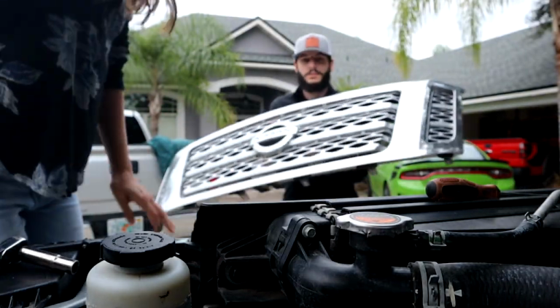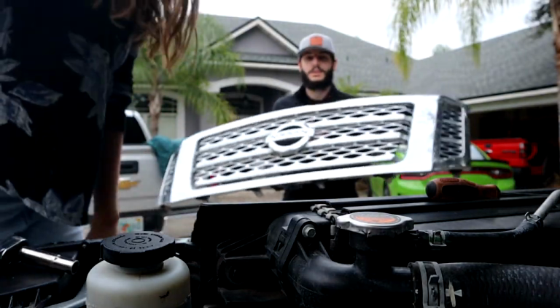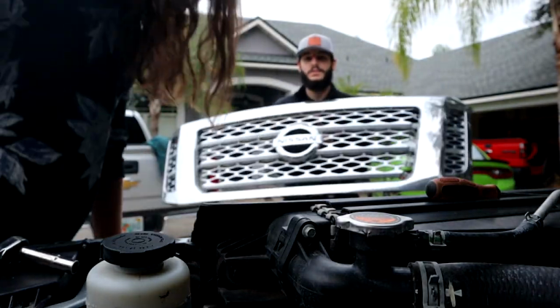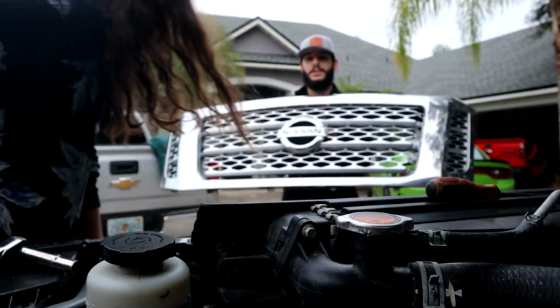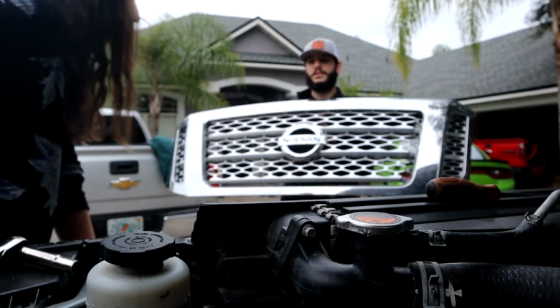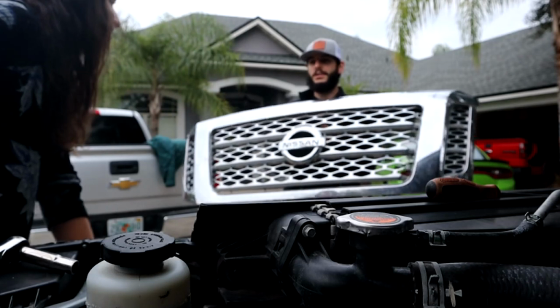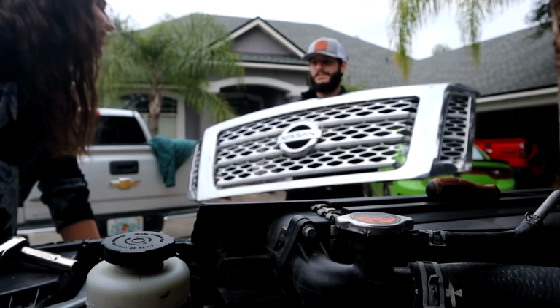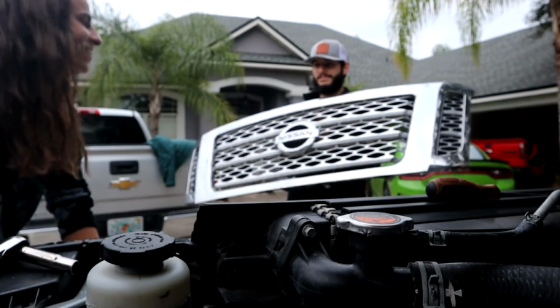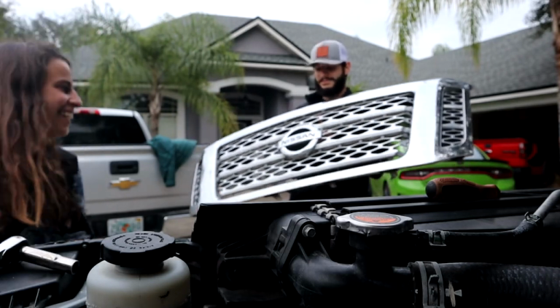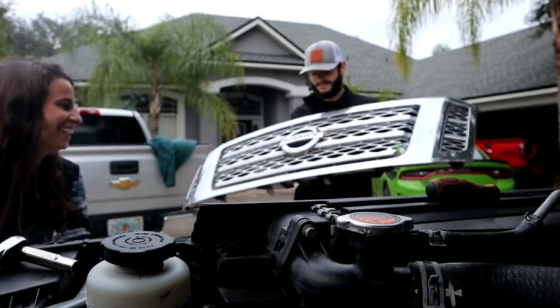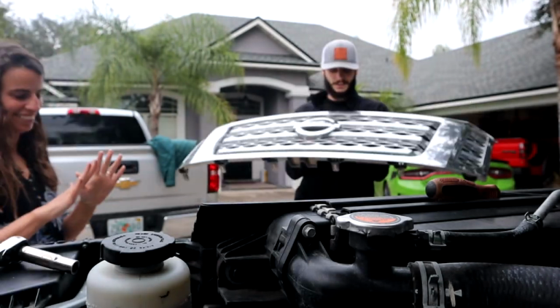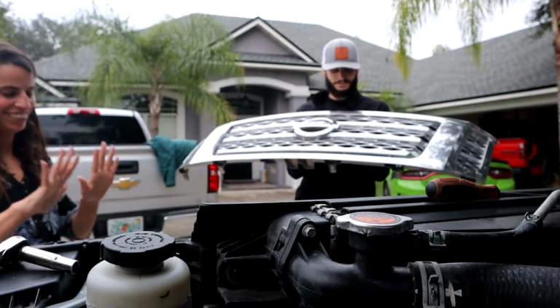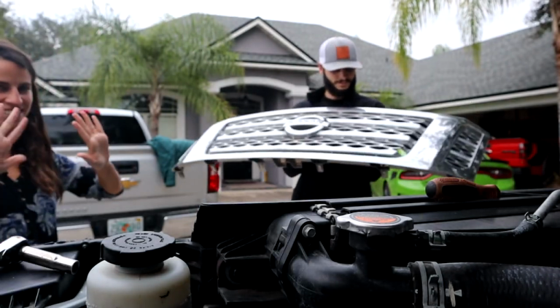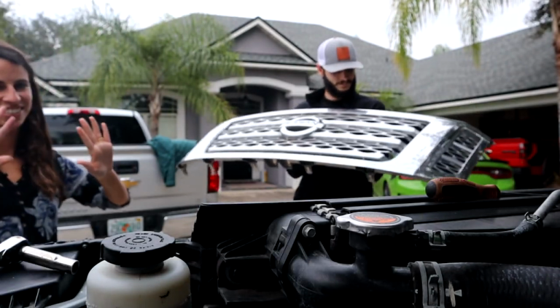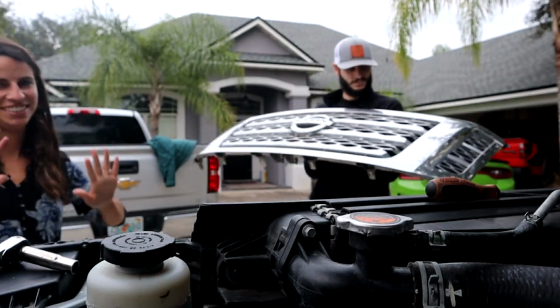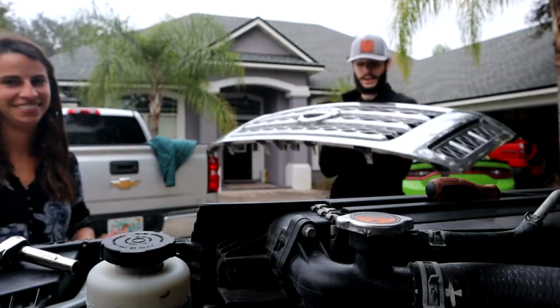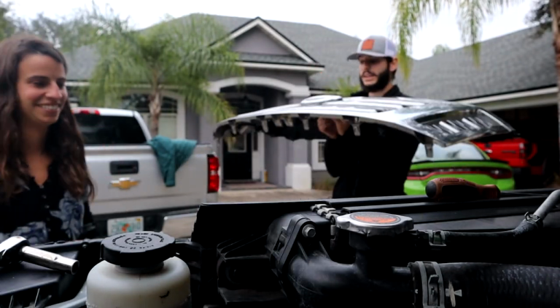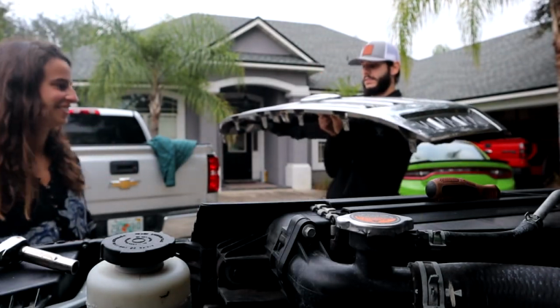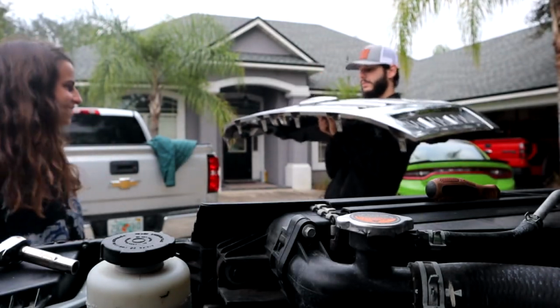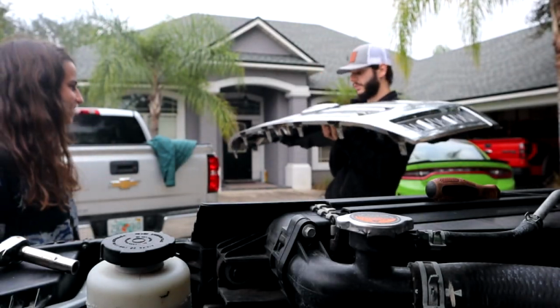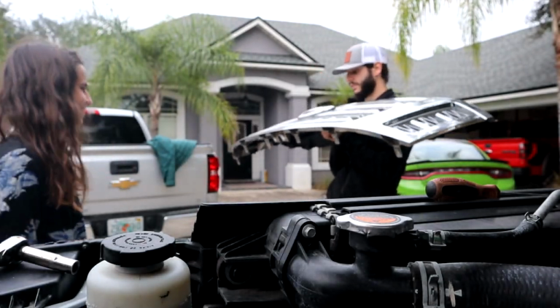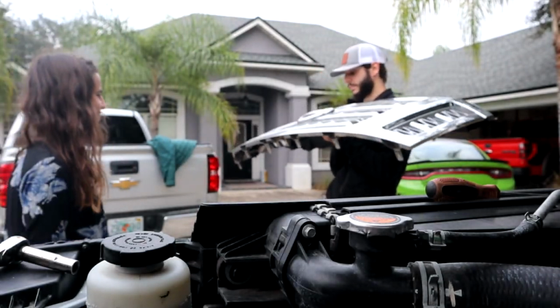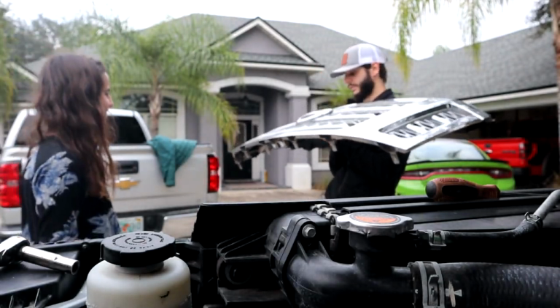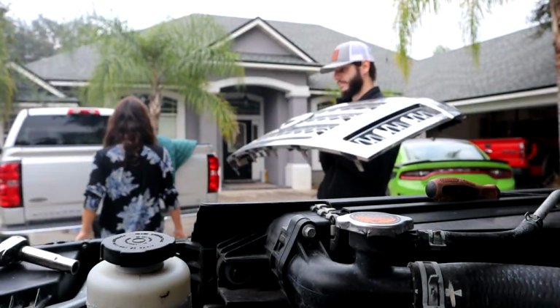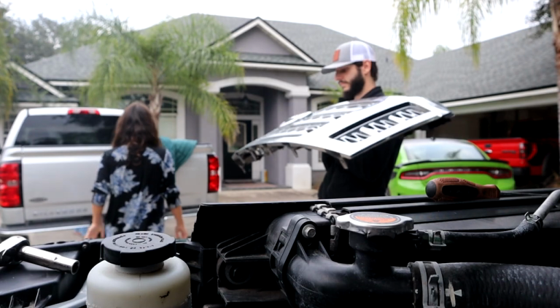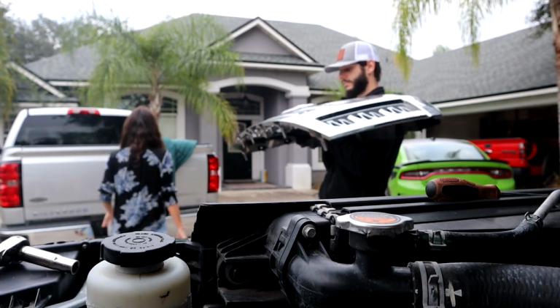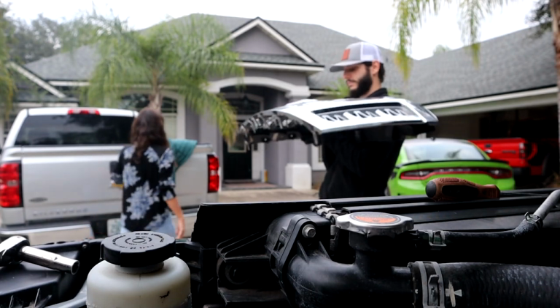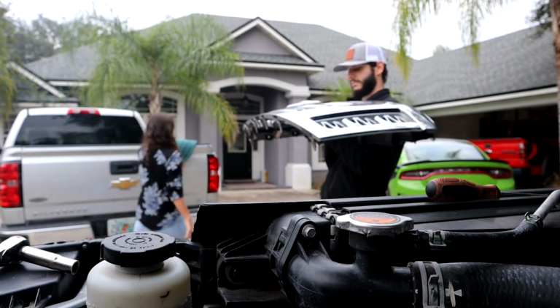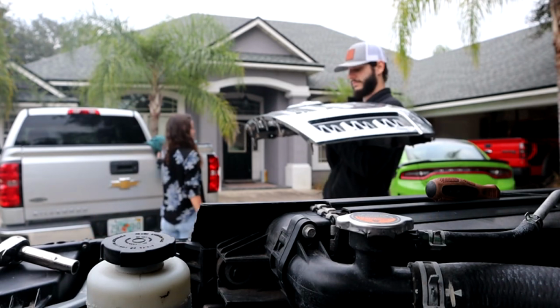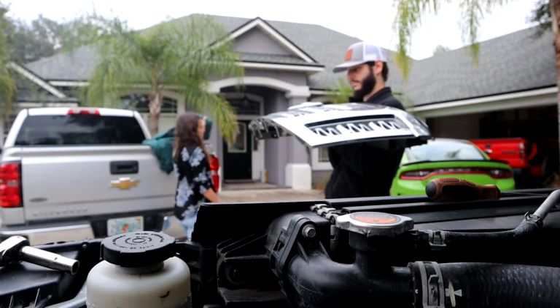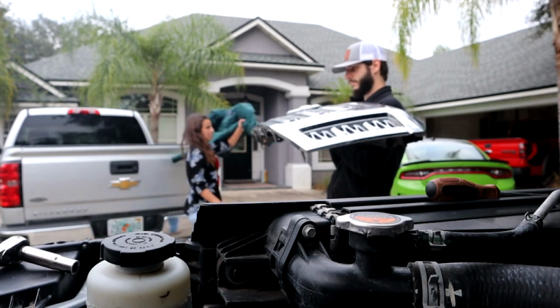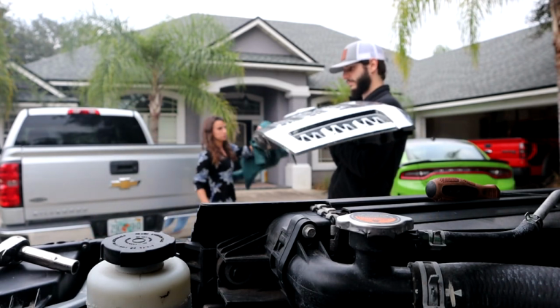We got a Nissan Titan grill off! Yay. Thank you. My hands are dirty. I need to clean this thing before it goes off the paint. I'm gonna go back to making mashed potatoes. Have fun.